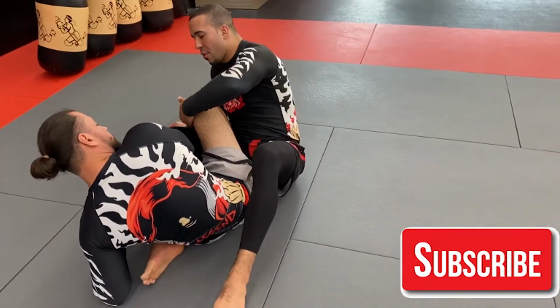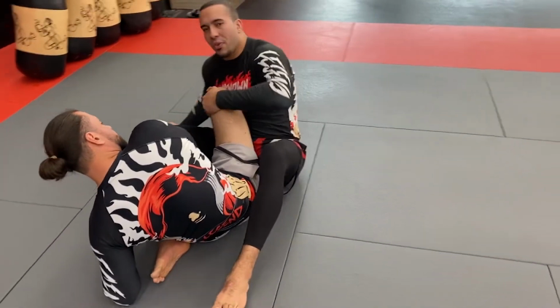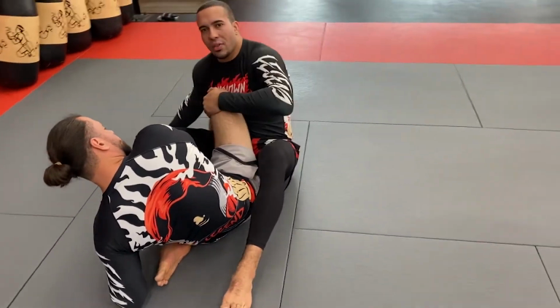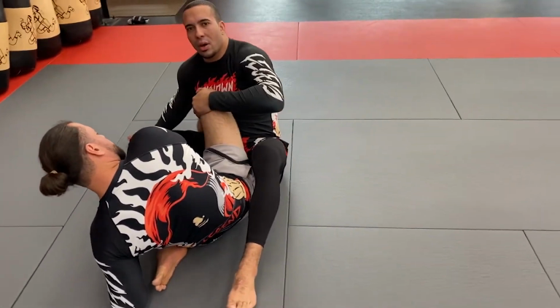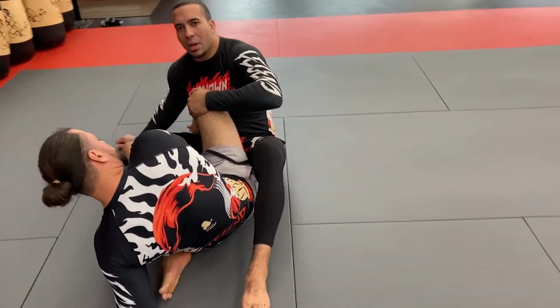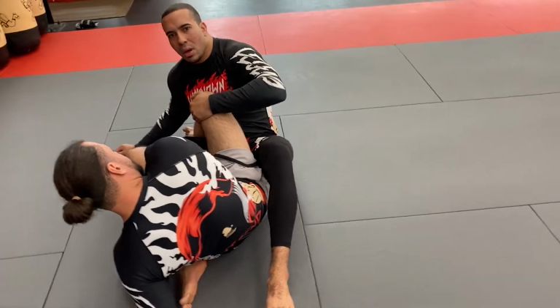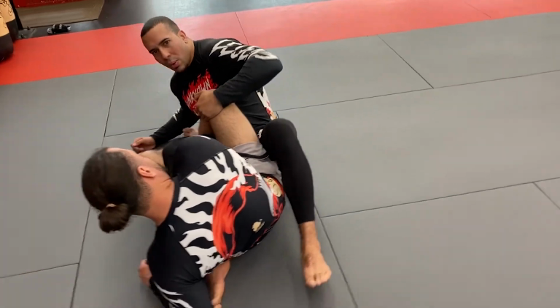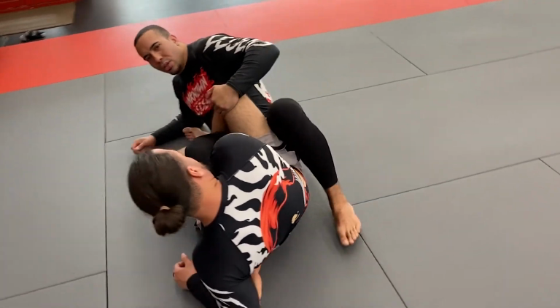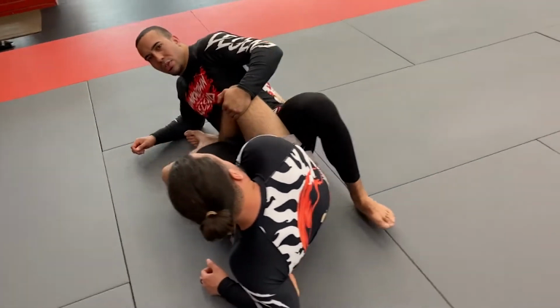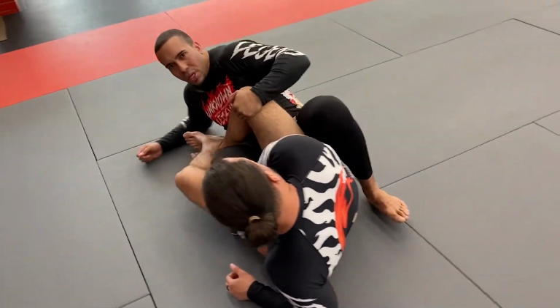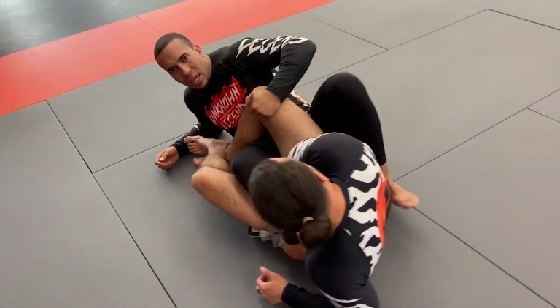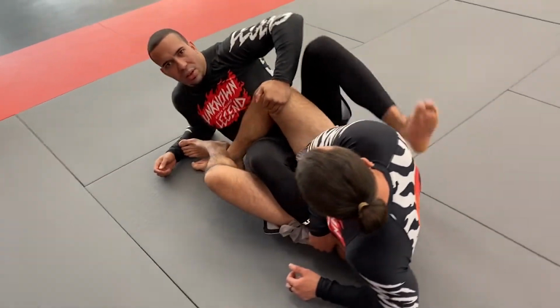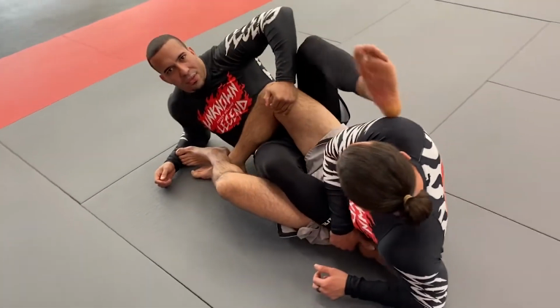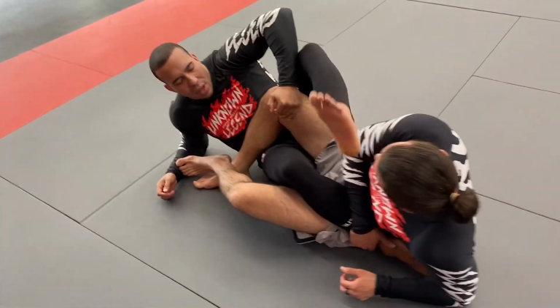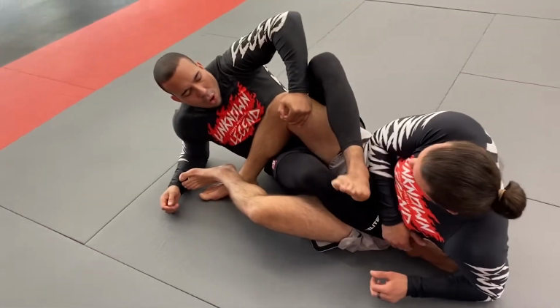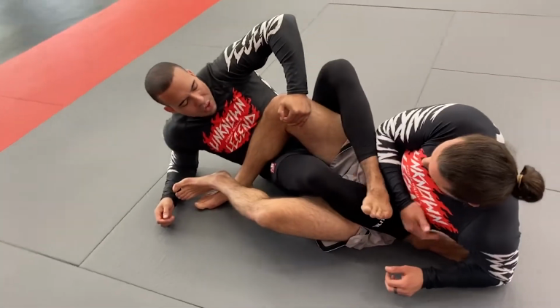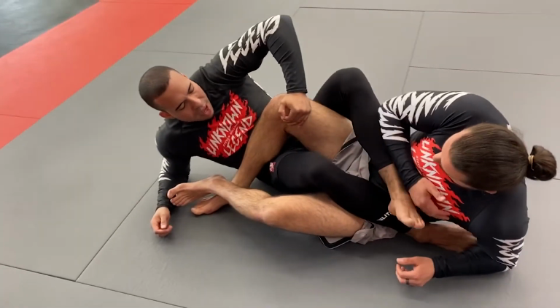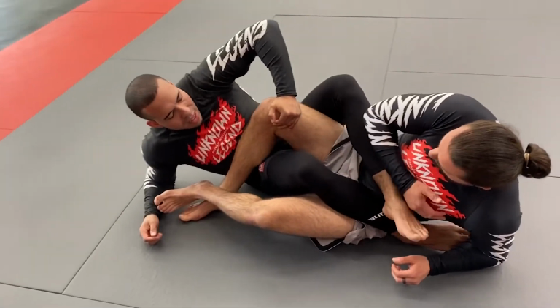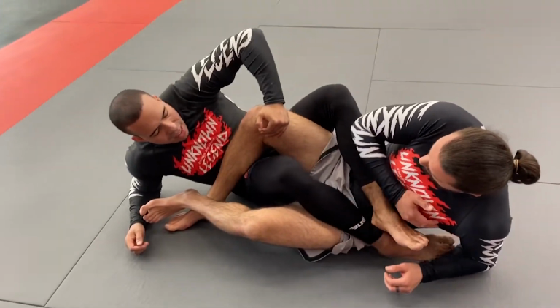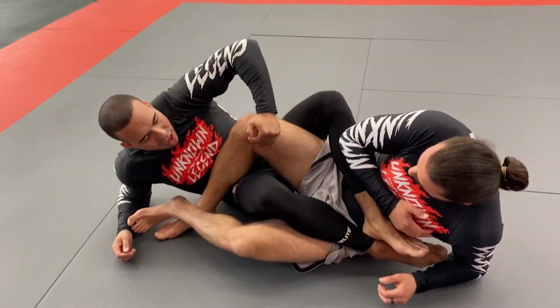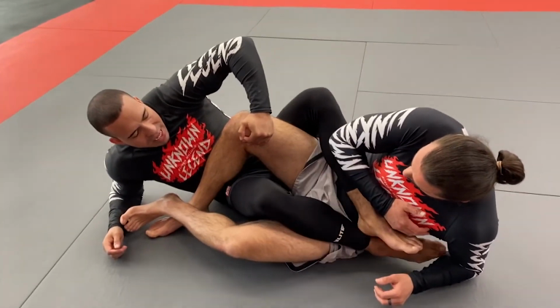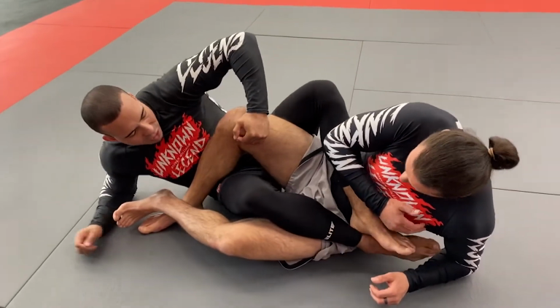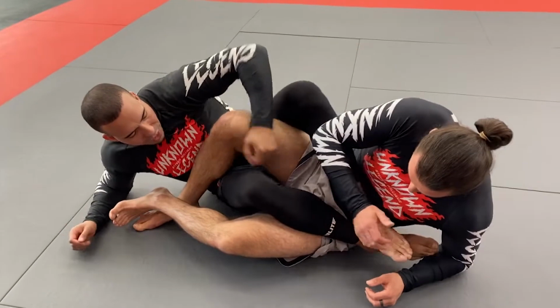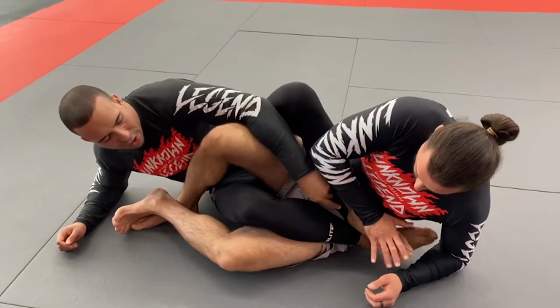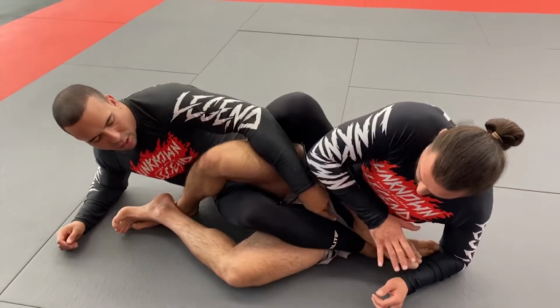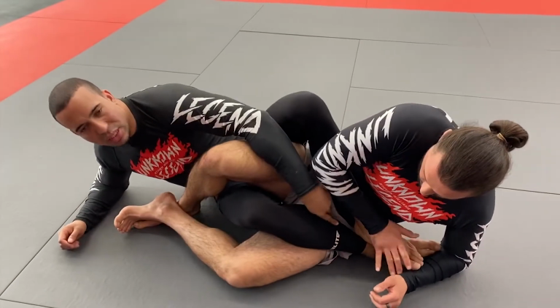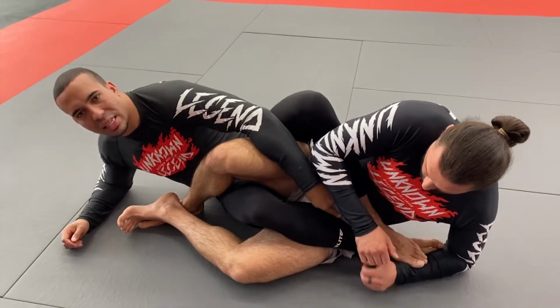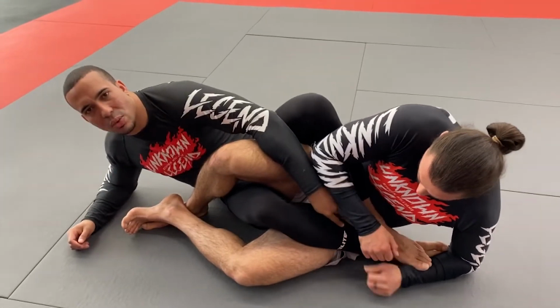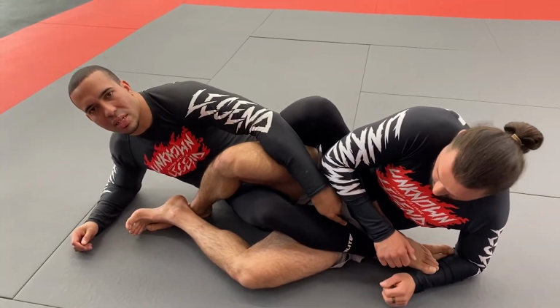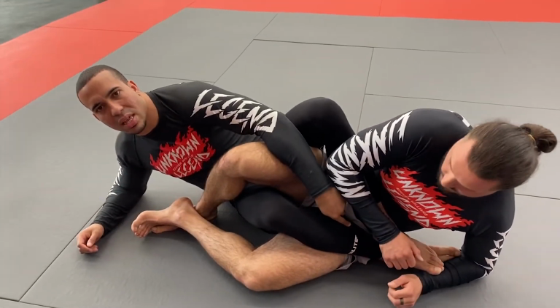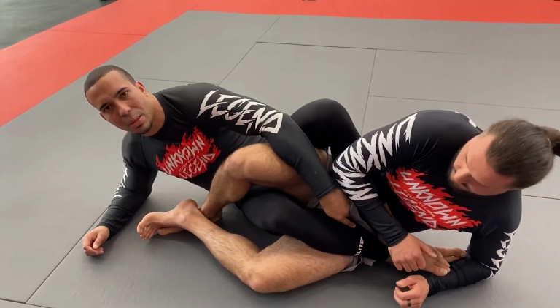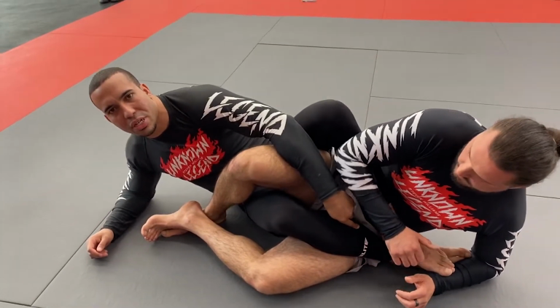From here we flare the knee open. What I want you to do is focus on getting your left foot over his body and trying to attach your foot to your ankle, just like this. You want this consolidated position.